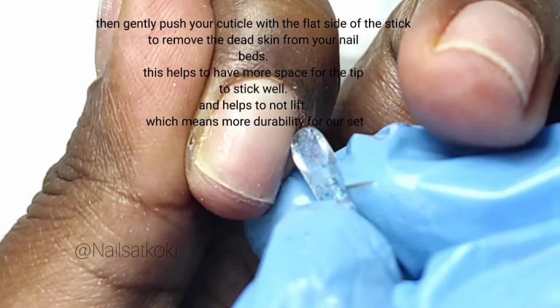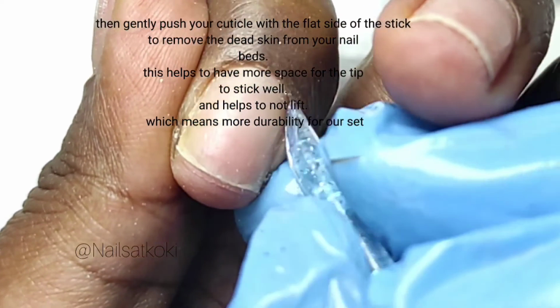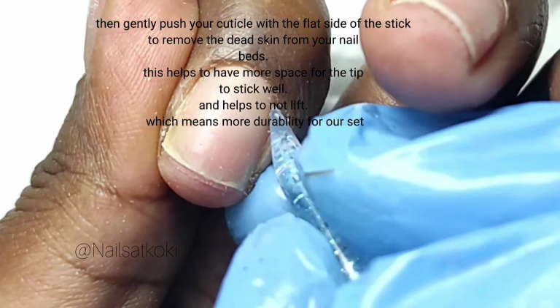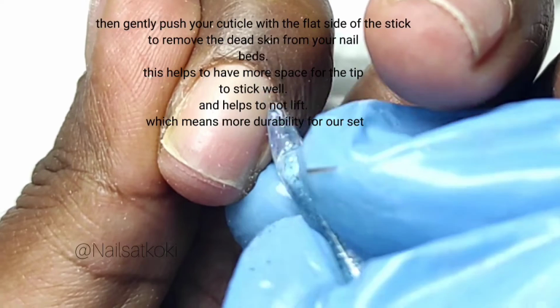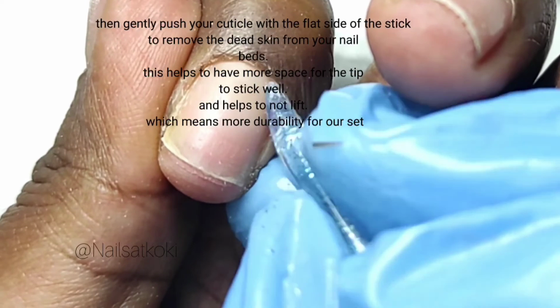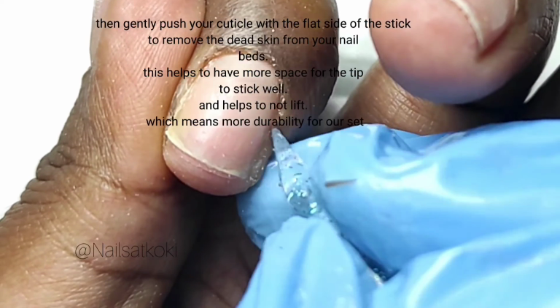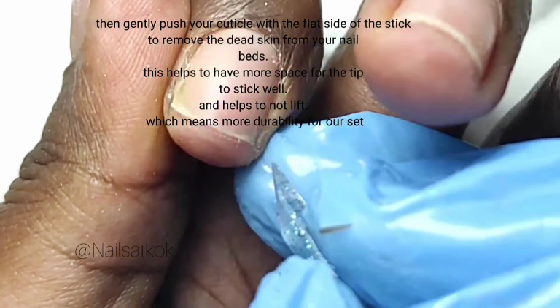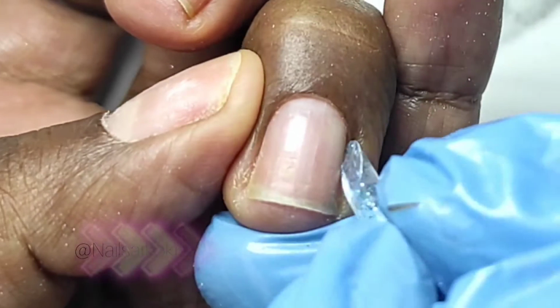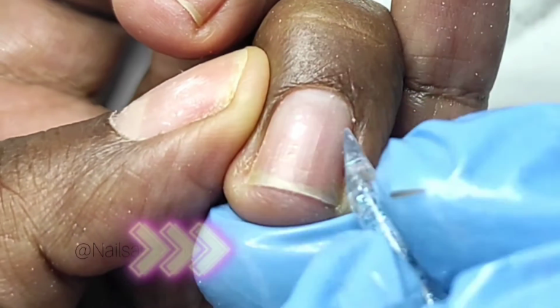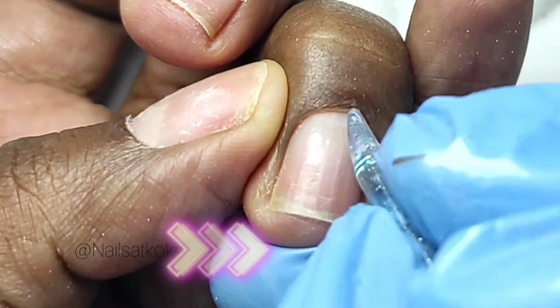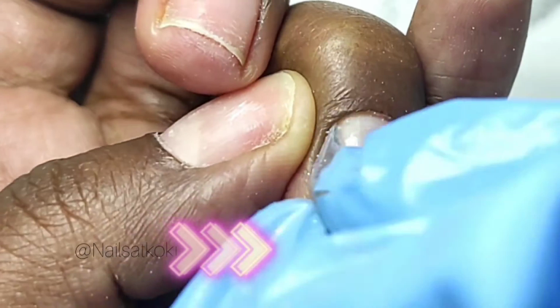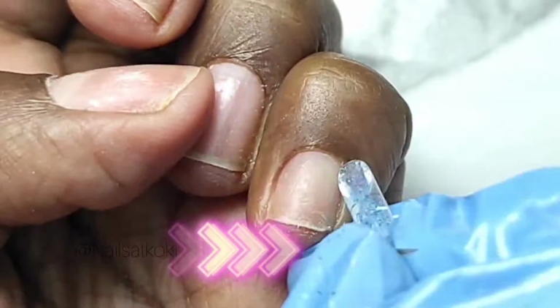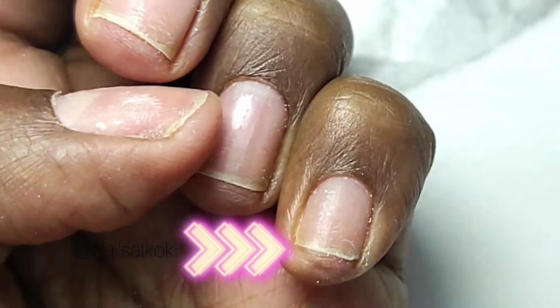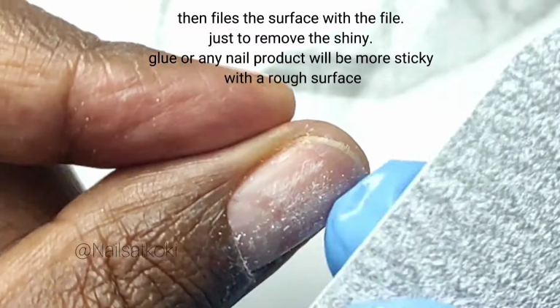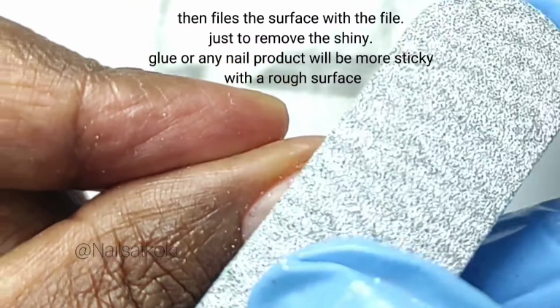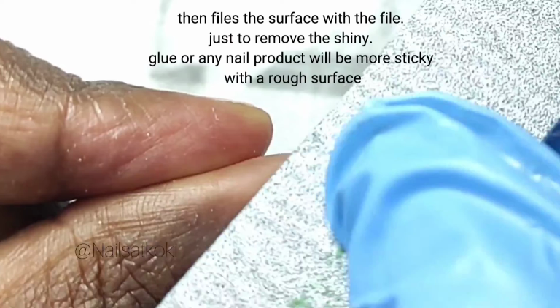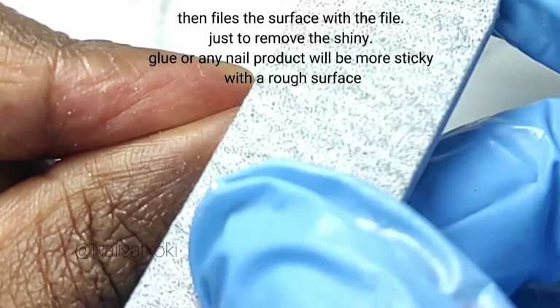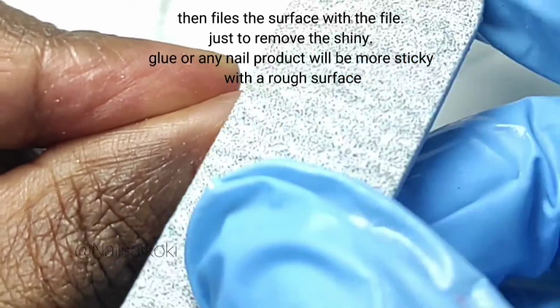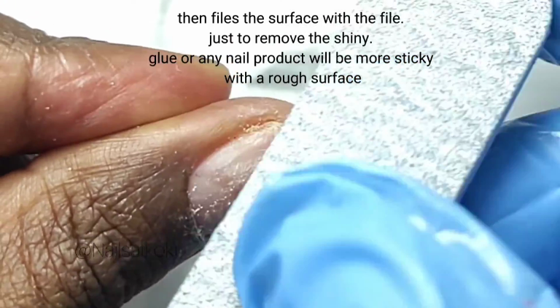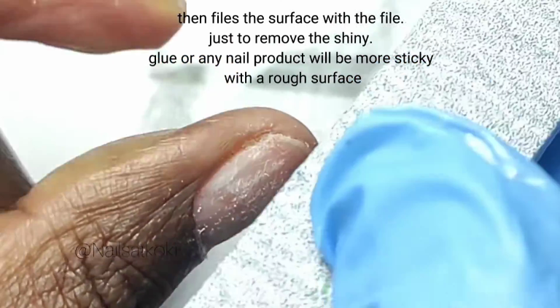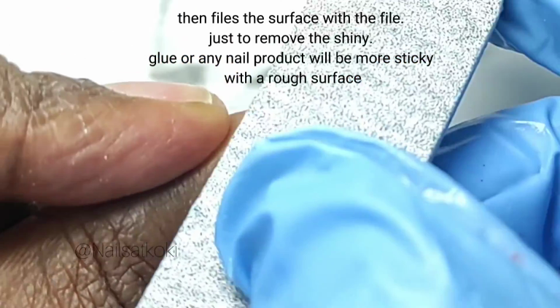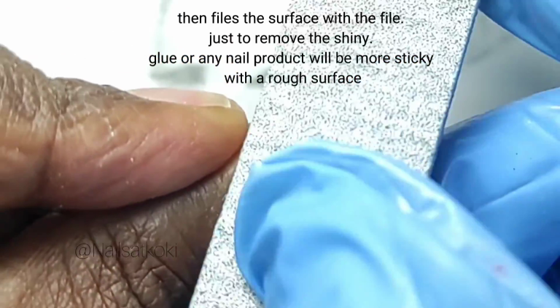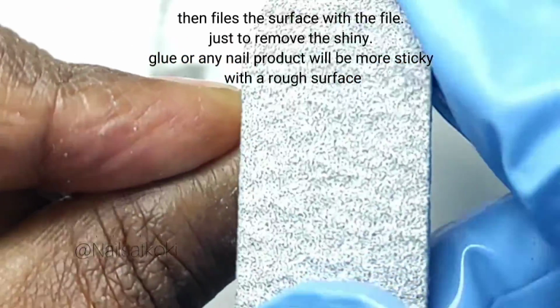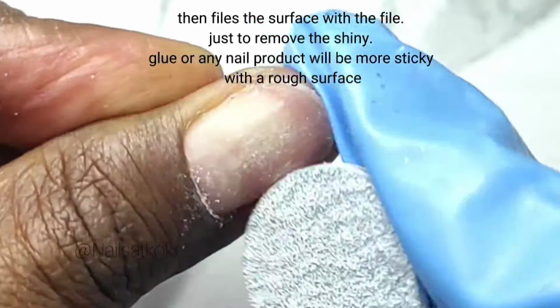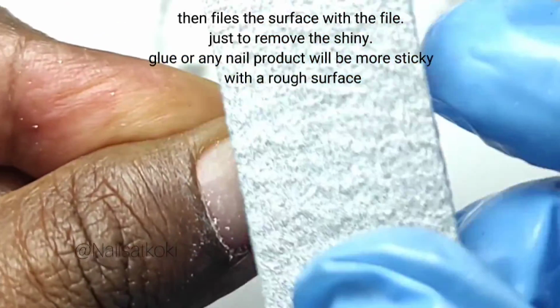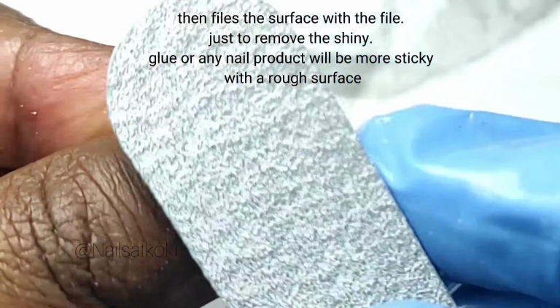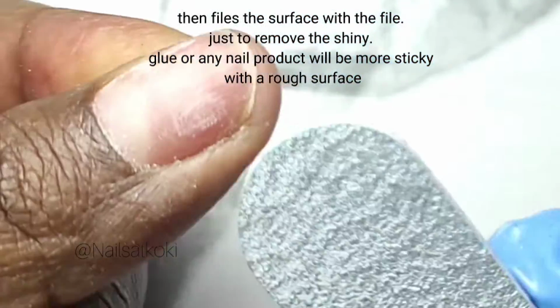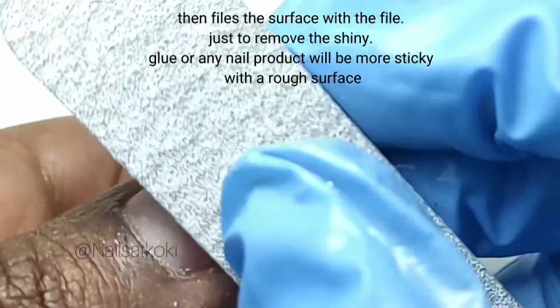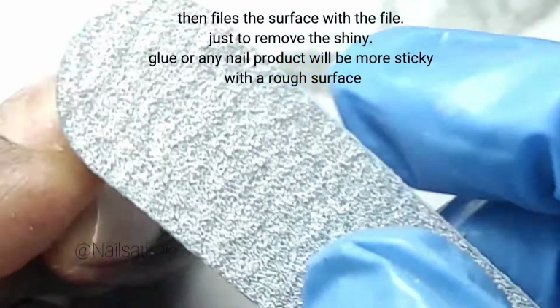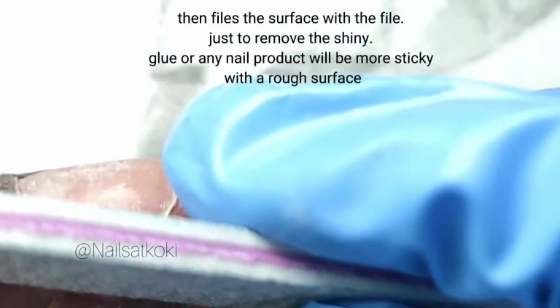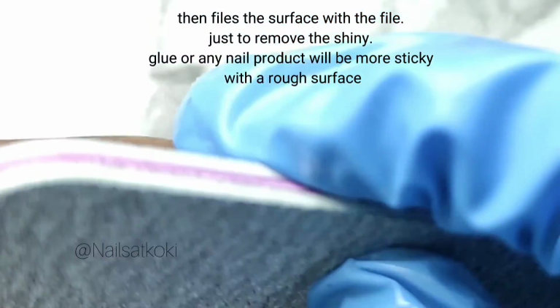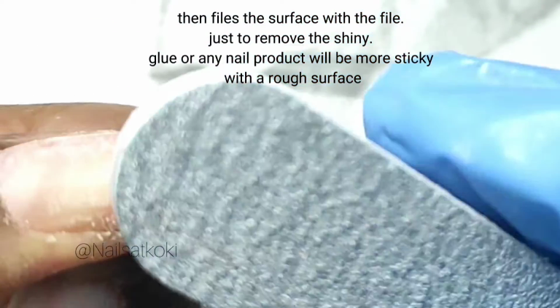Then file the surface with the file just to remove the shine — glue or any nail product will be more sticky with a rough surface.